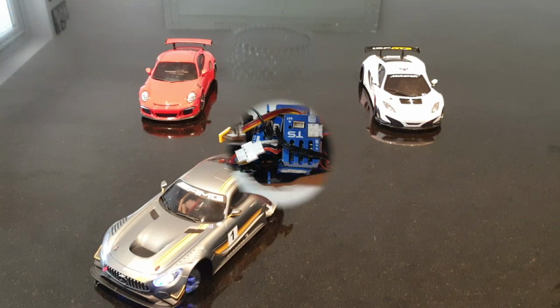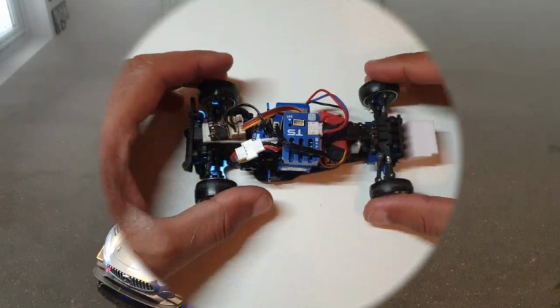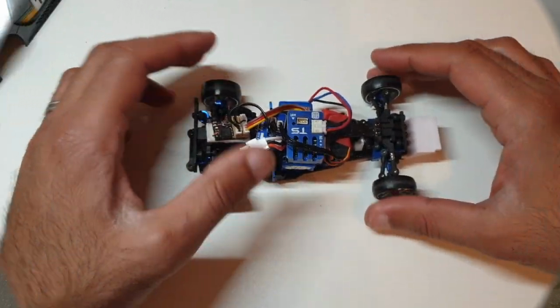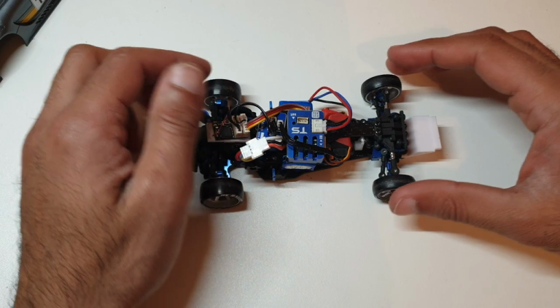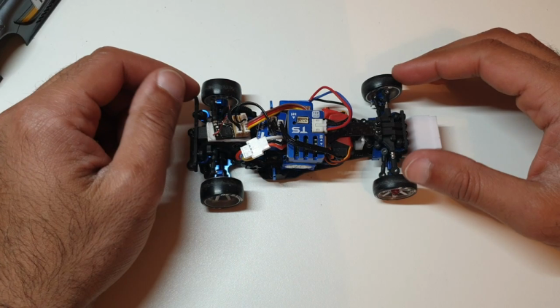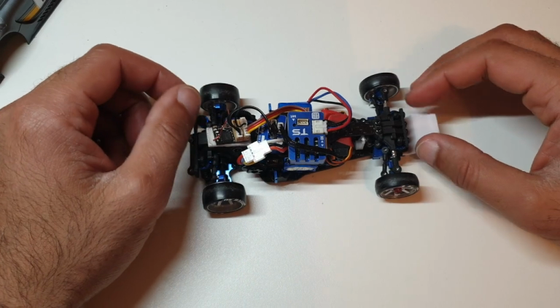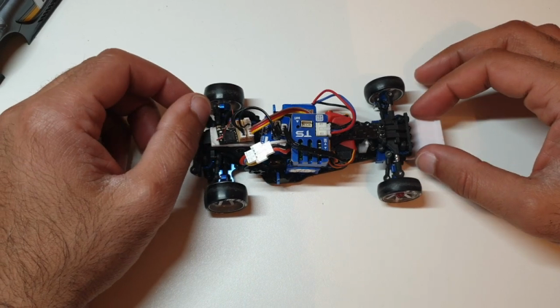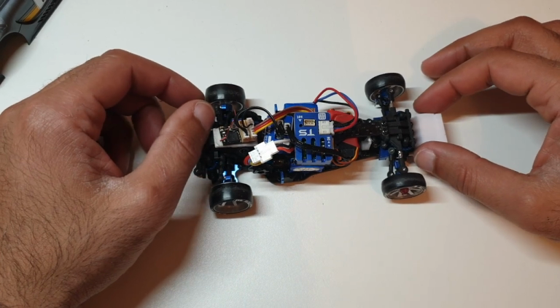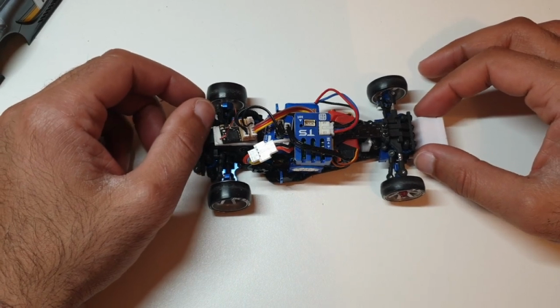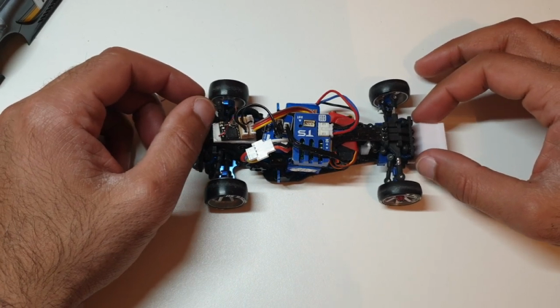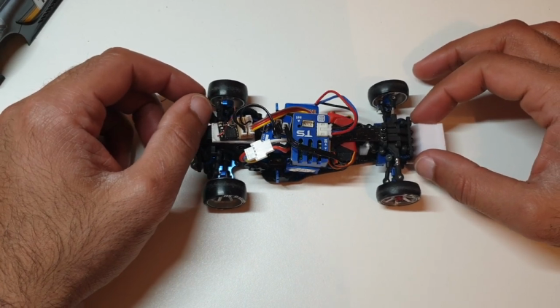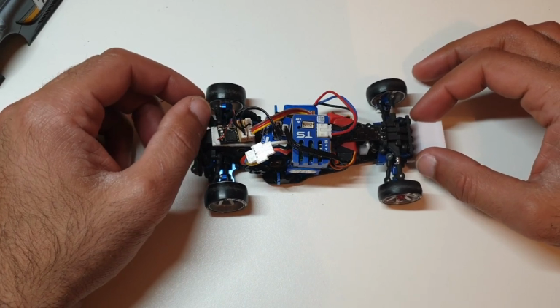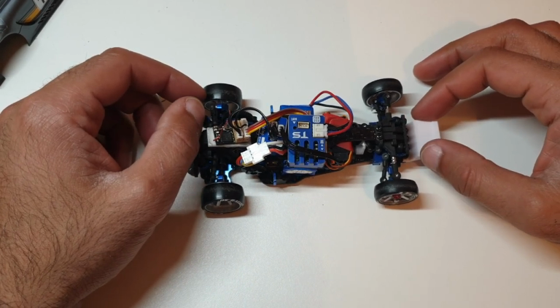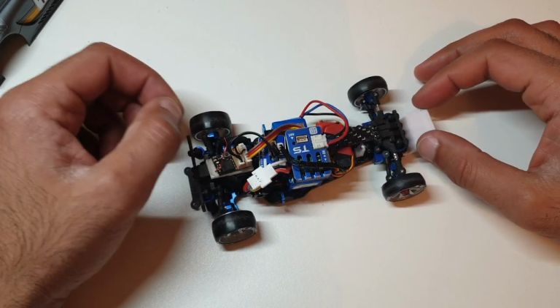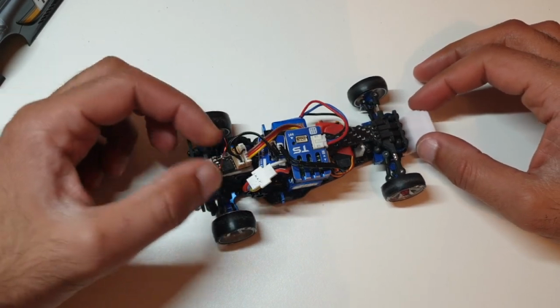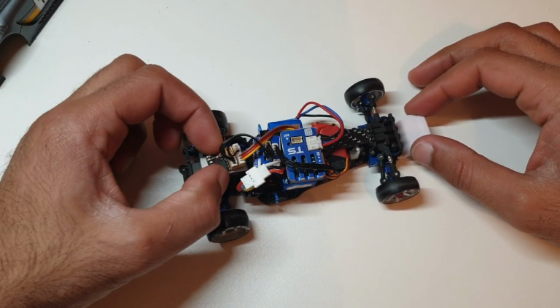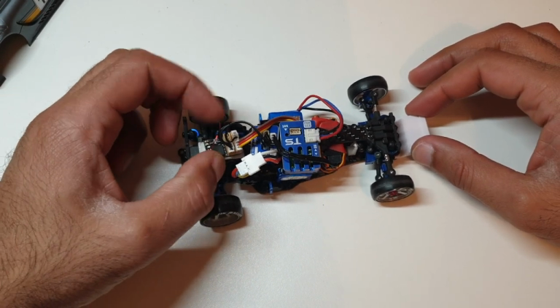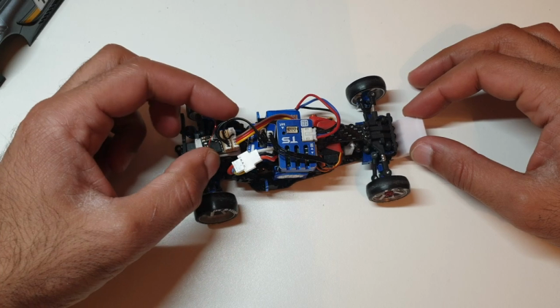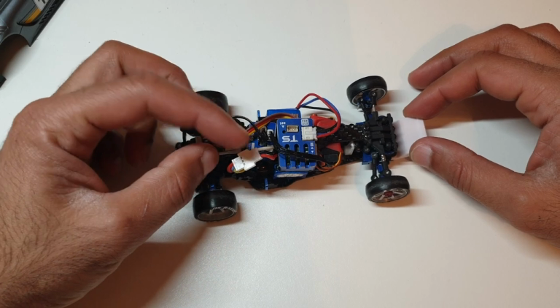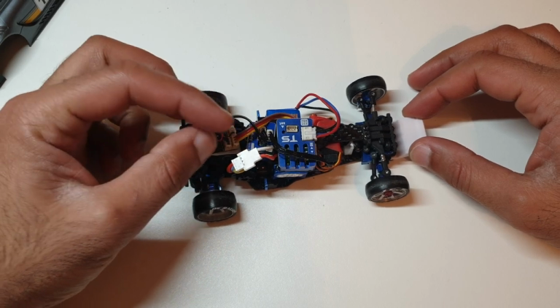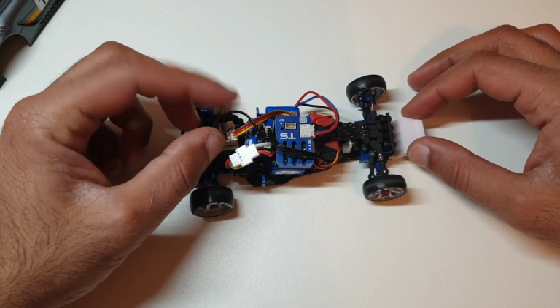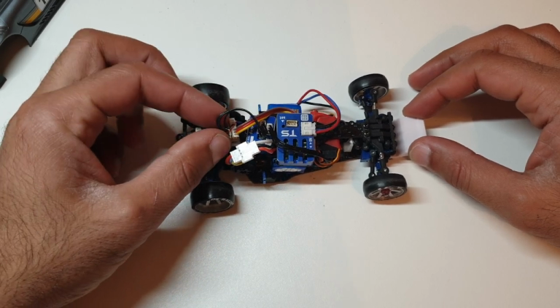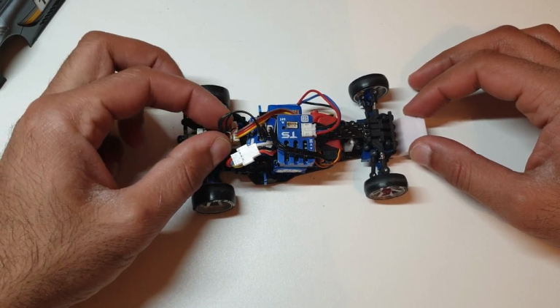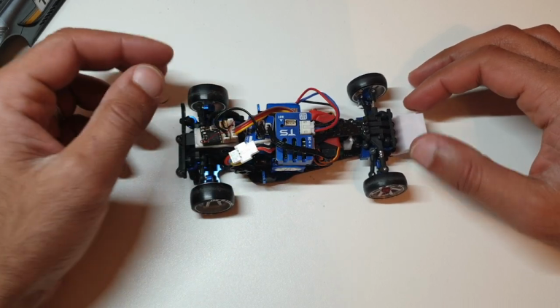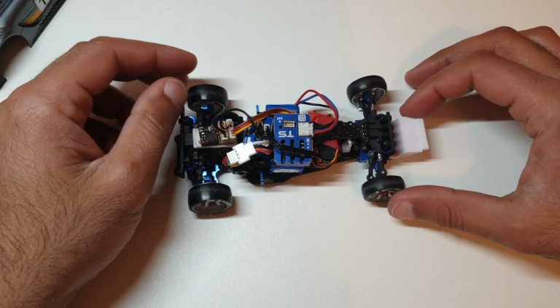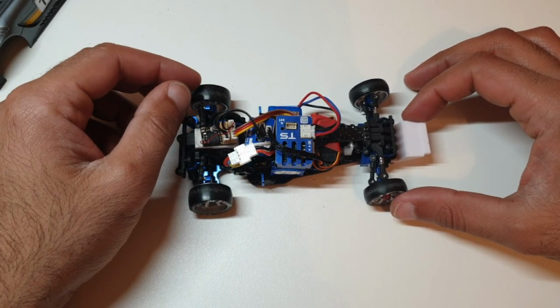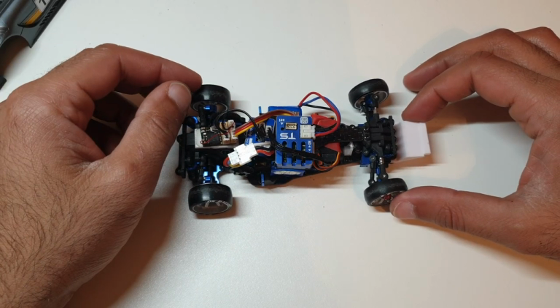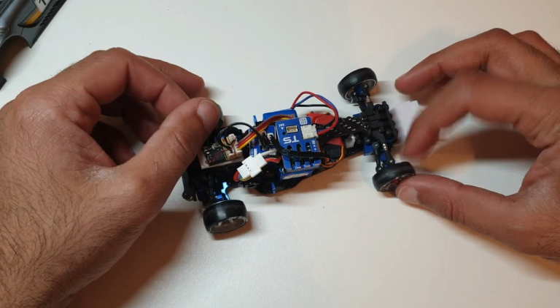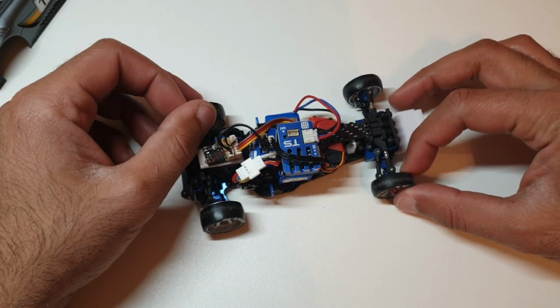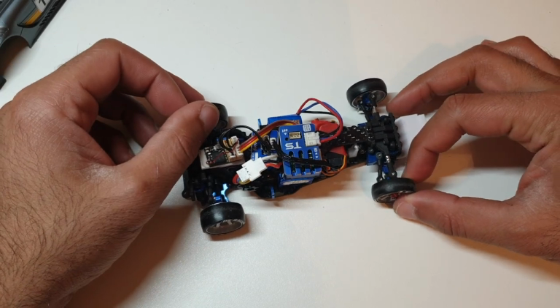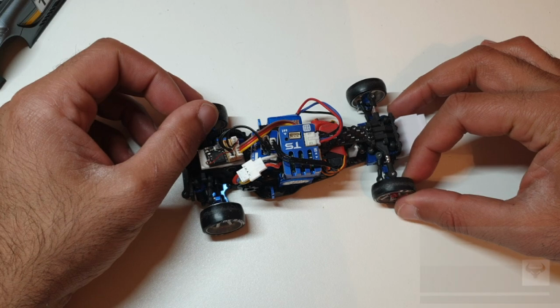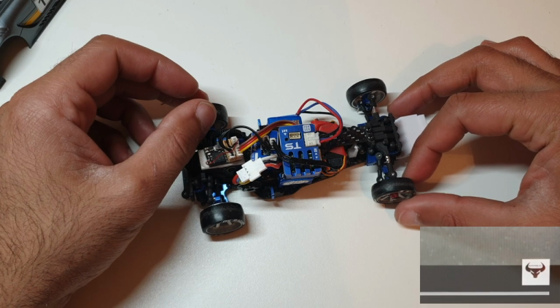Garage RC here guys, back with another video. In today's video I'm going to try and give some tips on how to drift. I'm no self-proclaimed expert in this, but I feel like I've improved recently, so I'm going to try and divulge the things that have helped me.